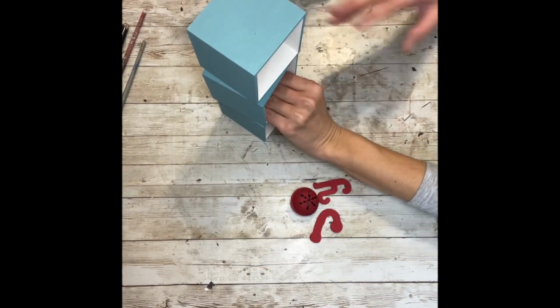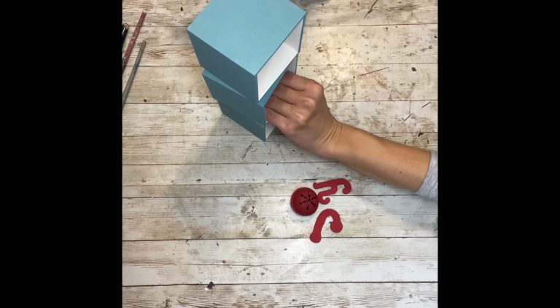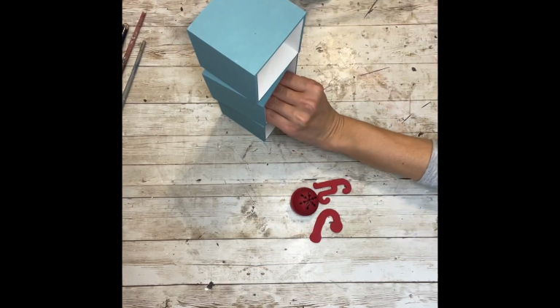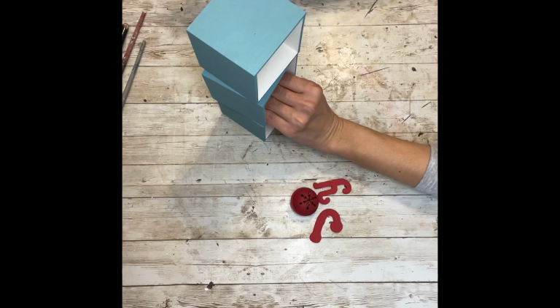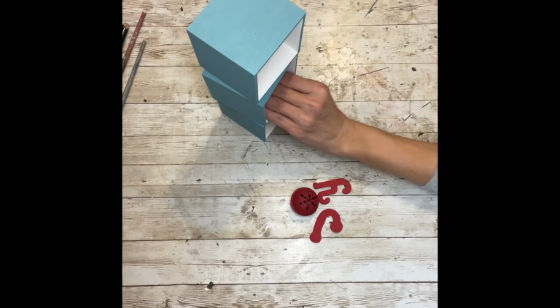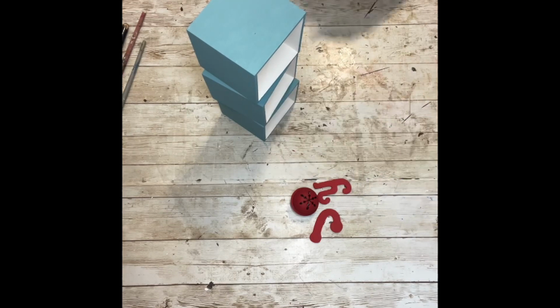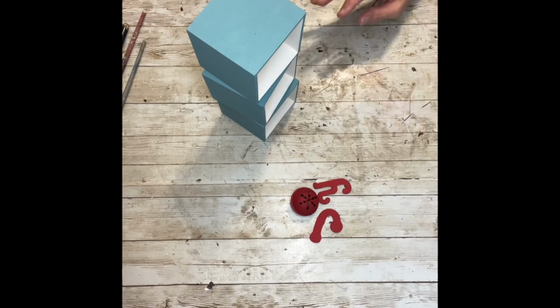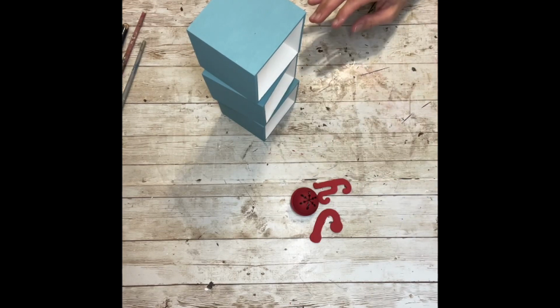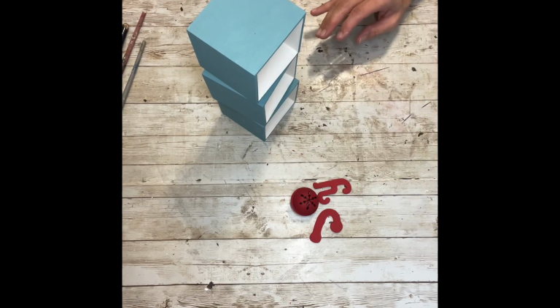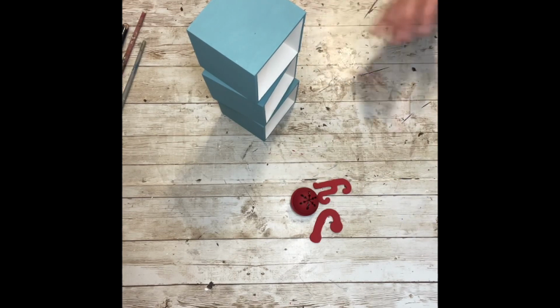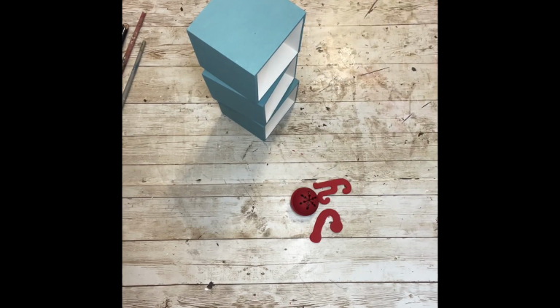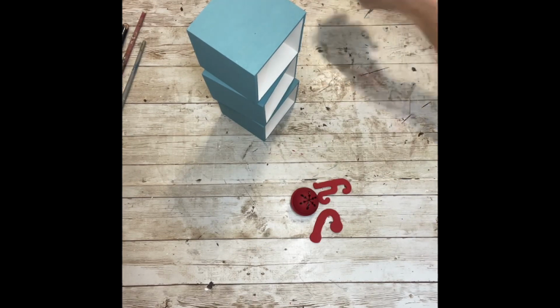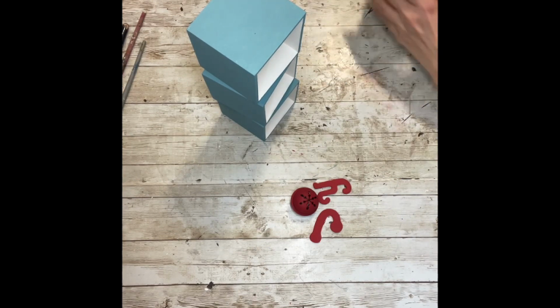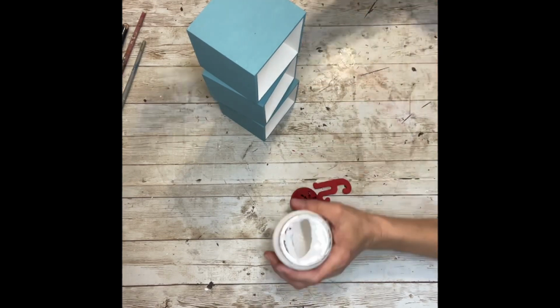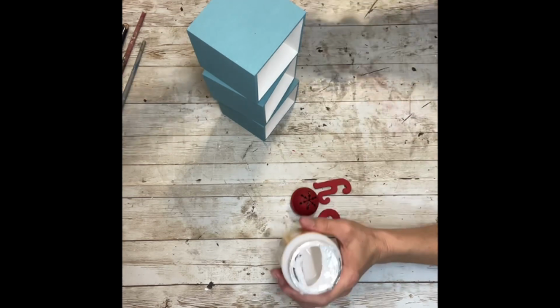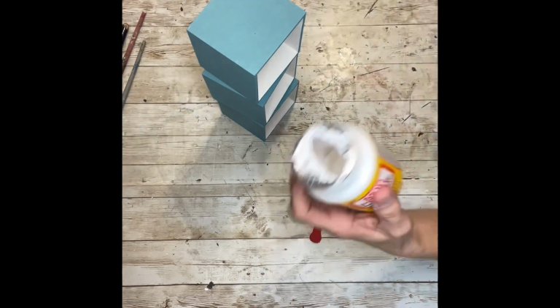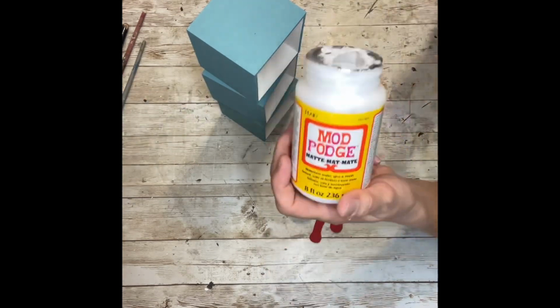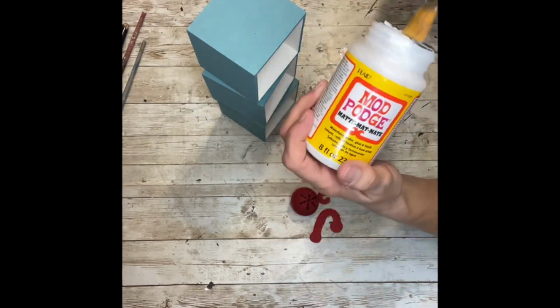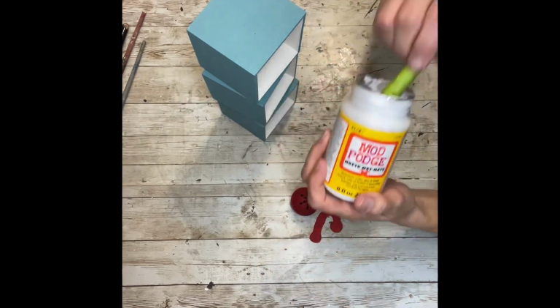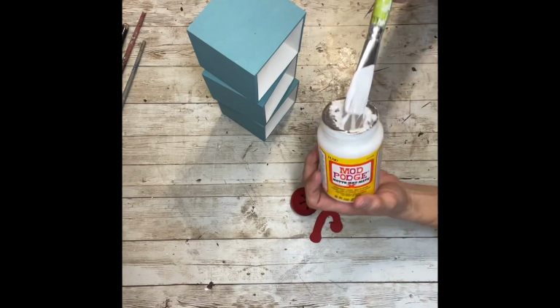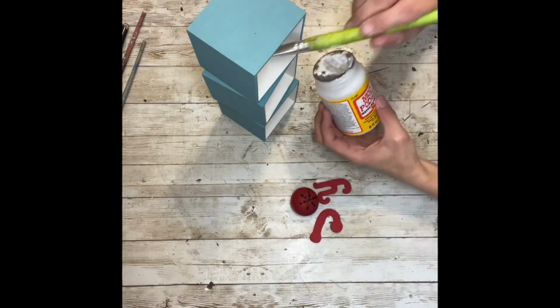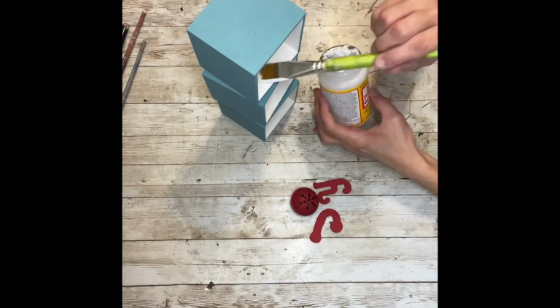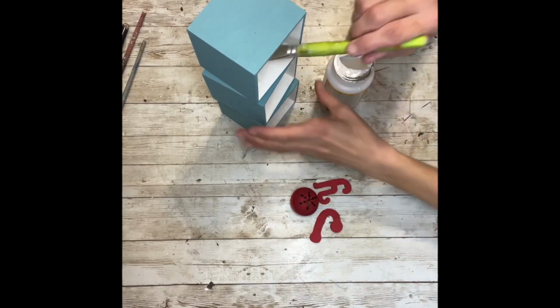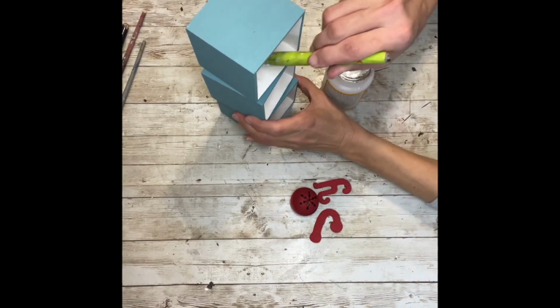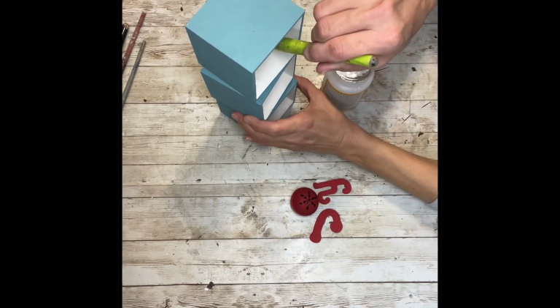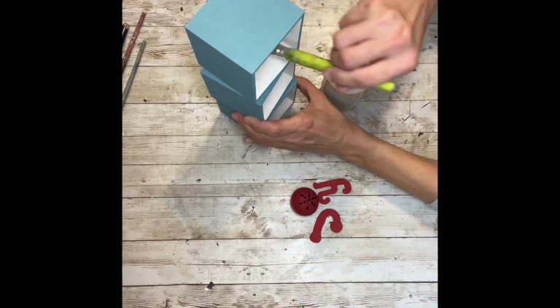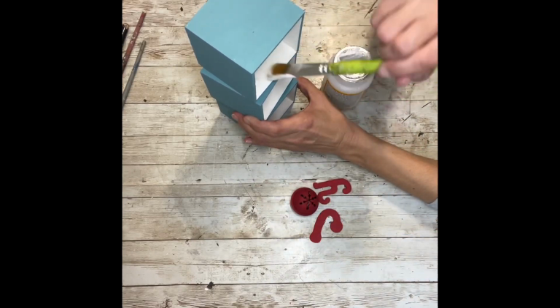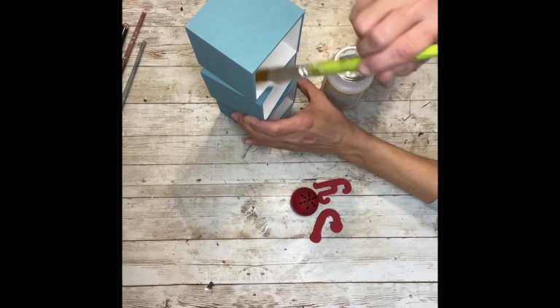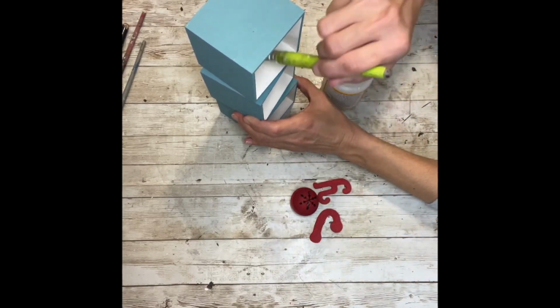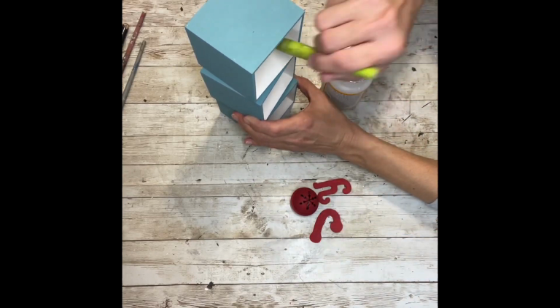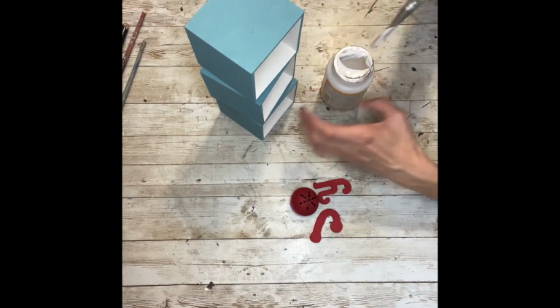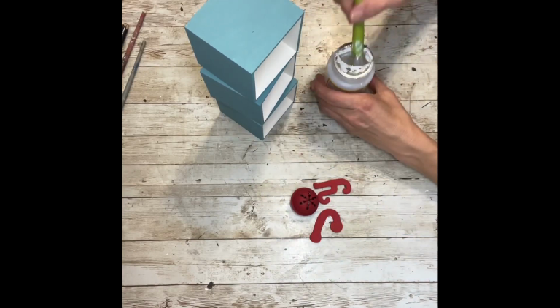Once I have them all glued together, I'm going to take some Mod Podge and run it along the bottom of each one of the boxes, then fill each one with some faux snow and just dump out the excess.